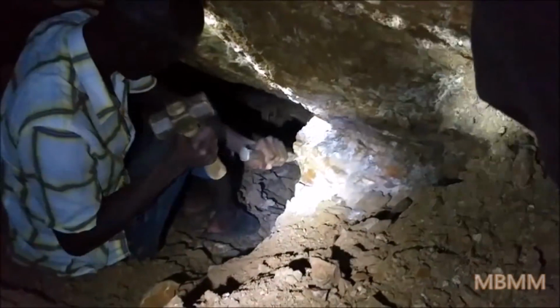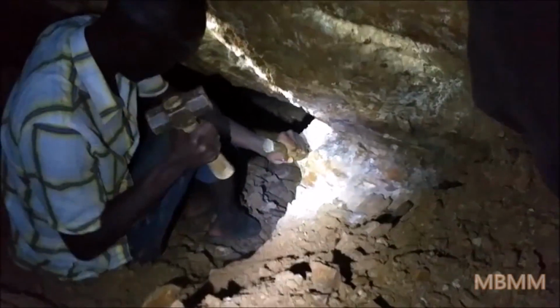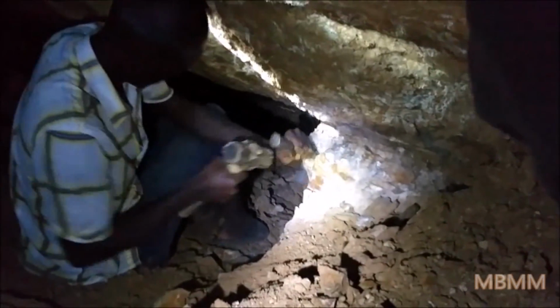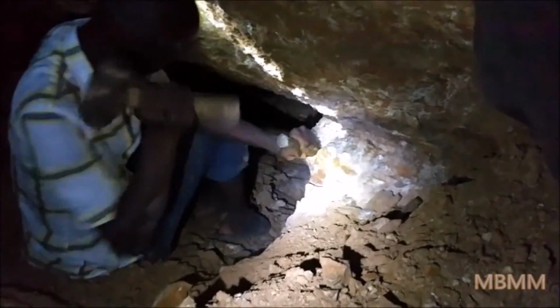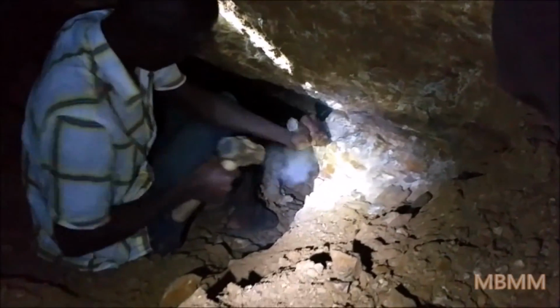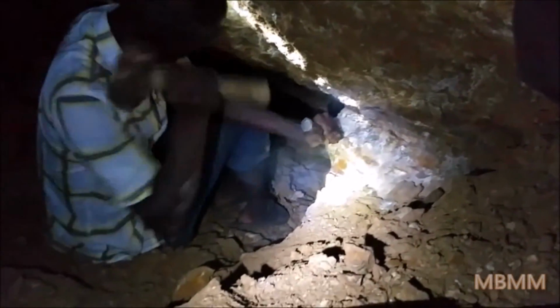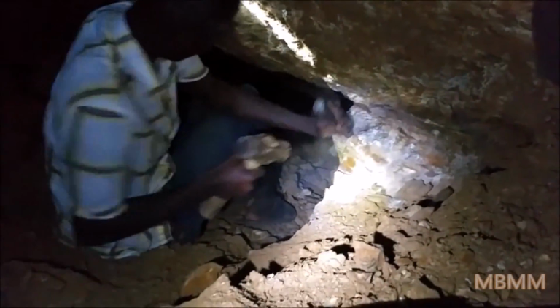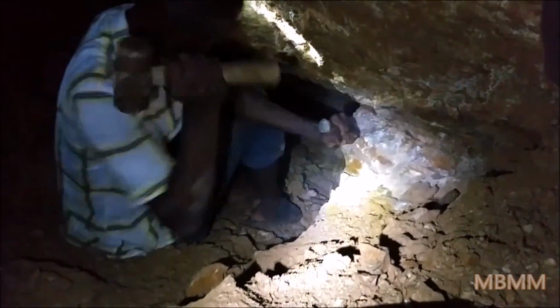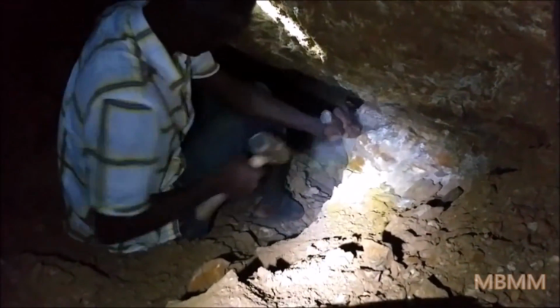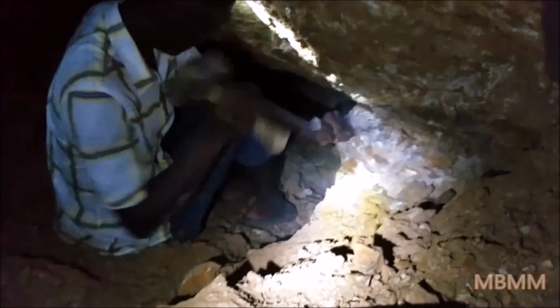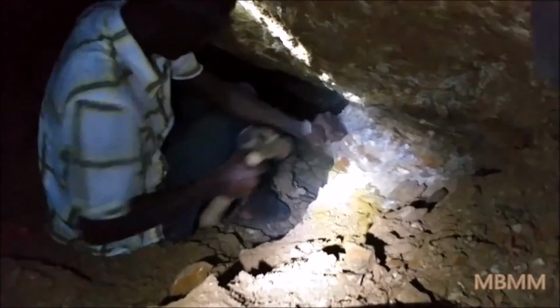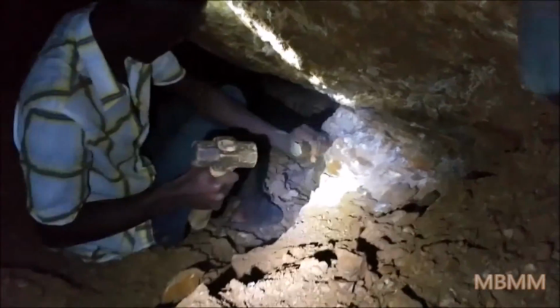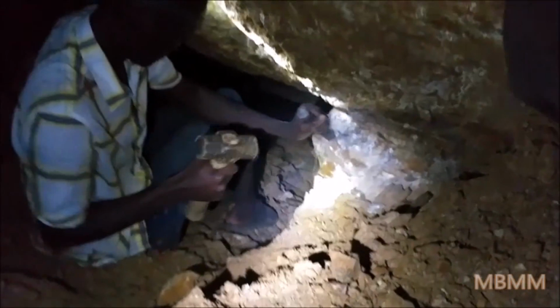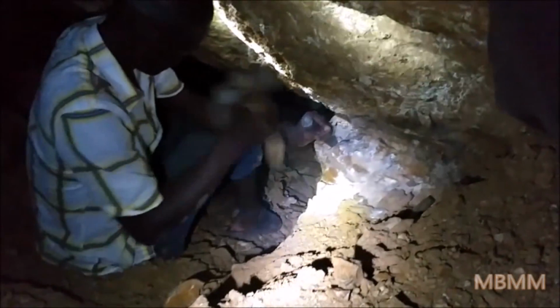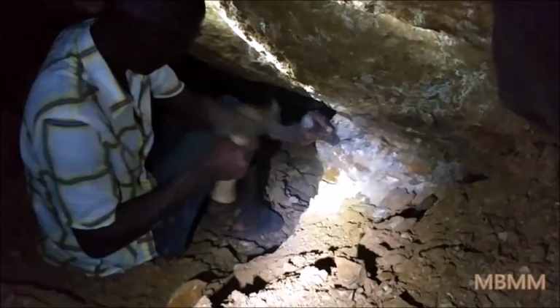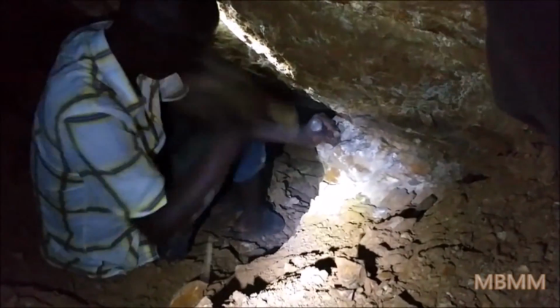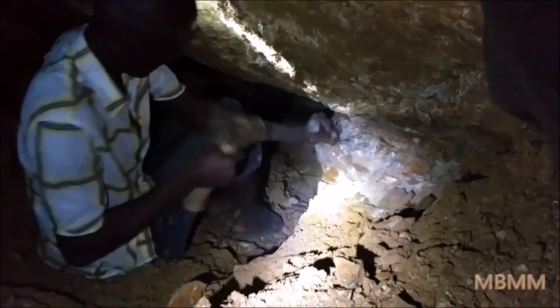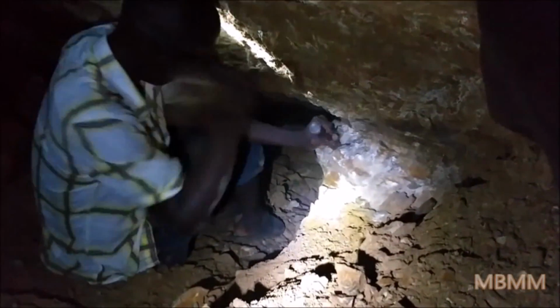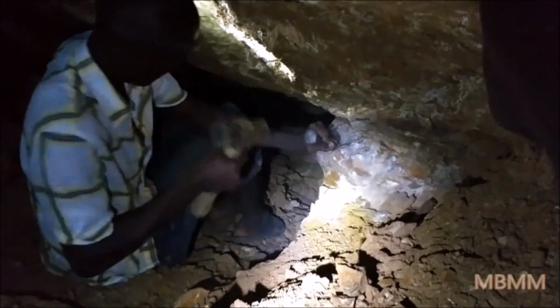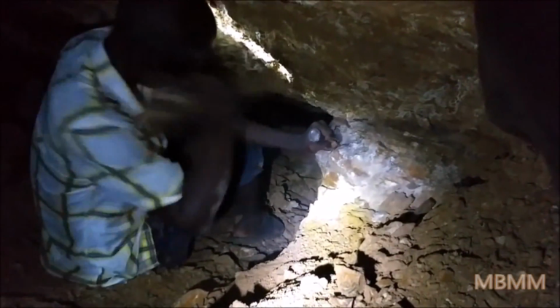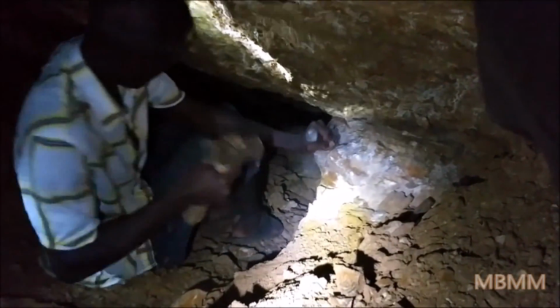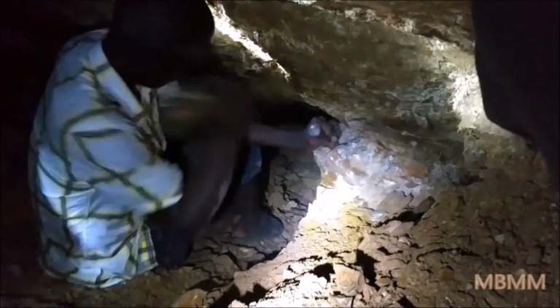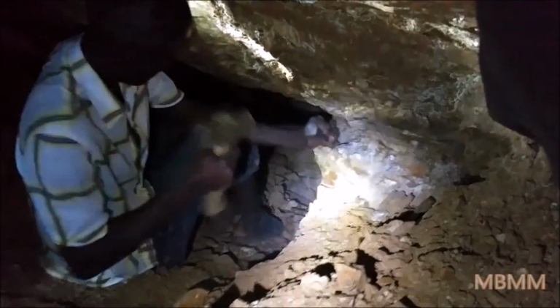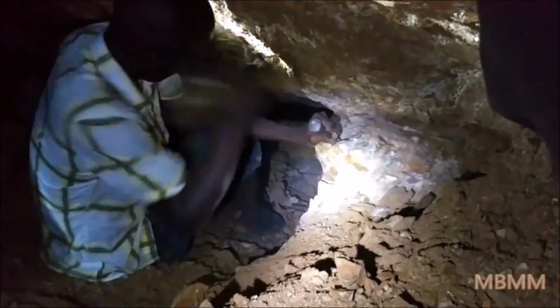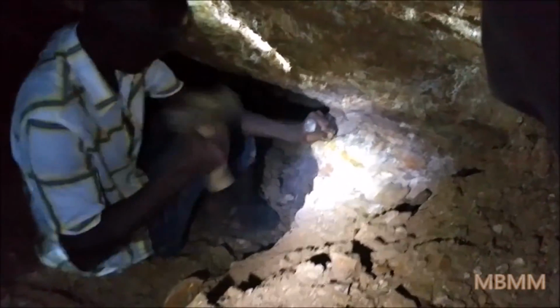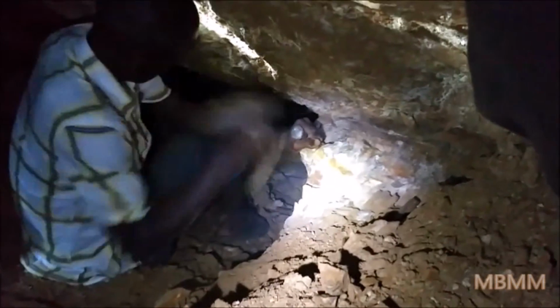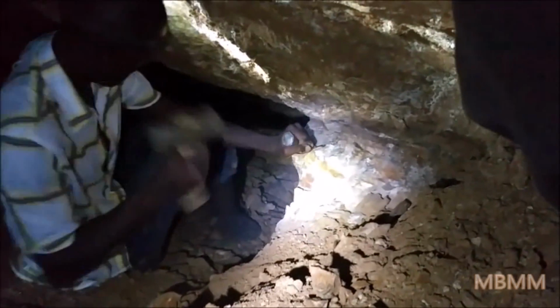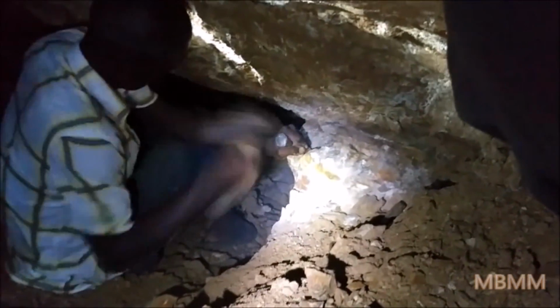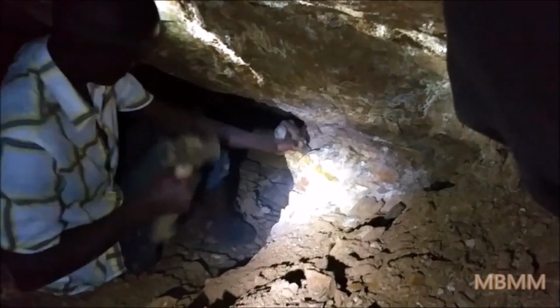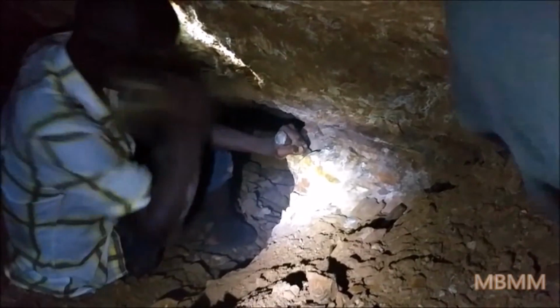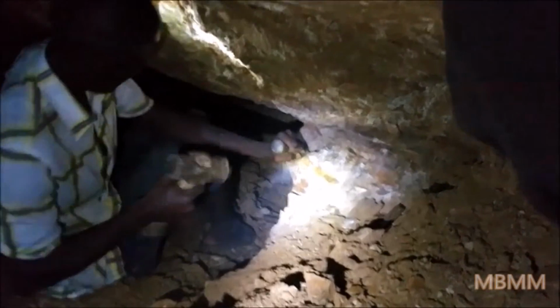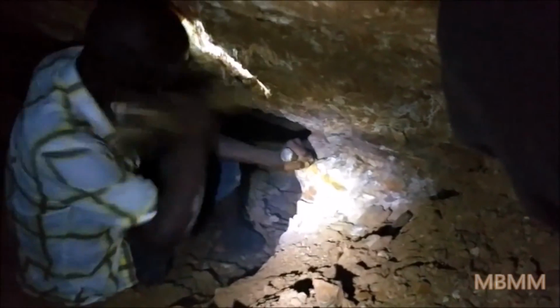We are in Kenya, in Magori, near Magori, Kenya. Mining underground quartz veins — they call them reefs here, like the Australians.